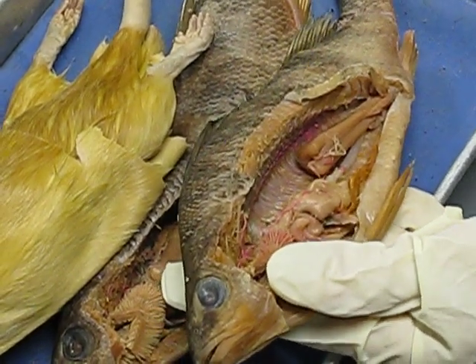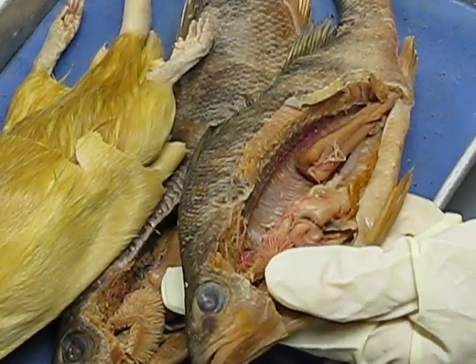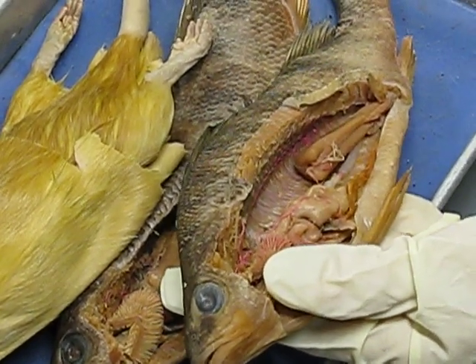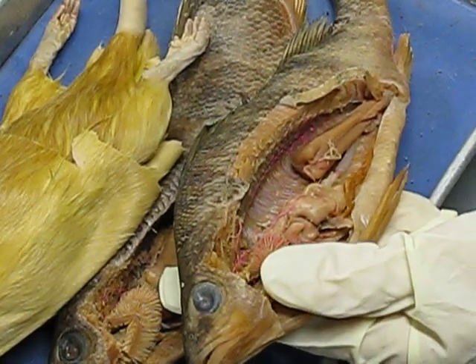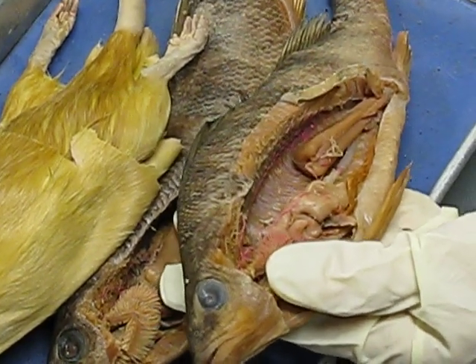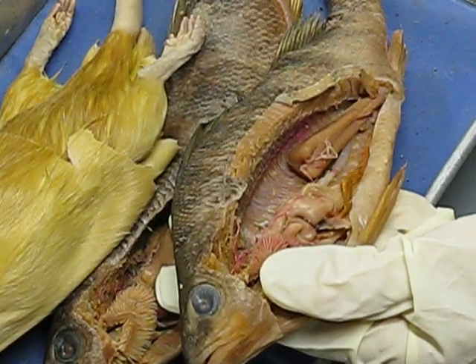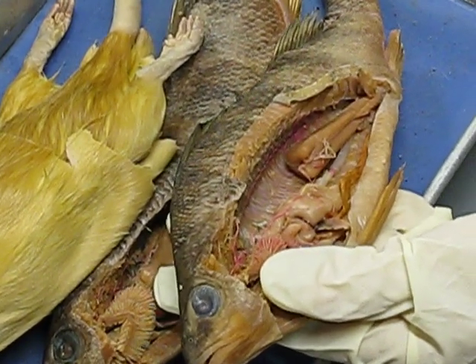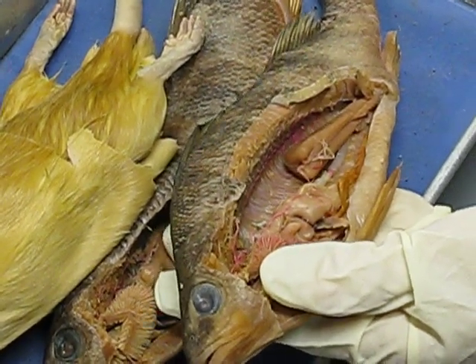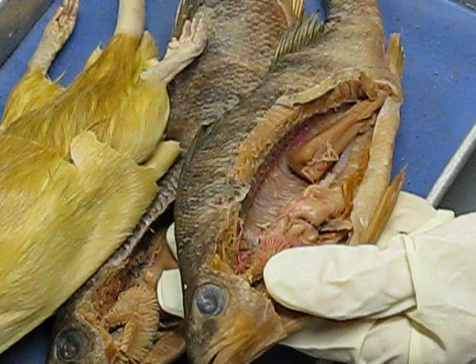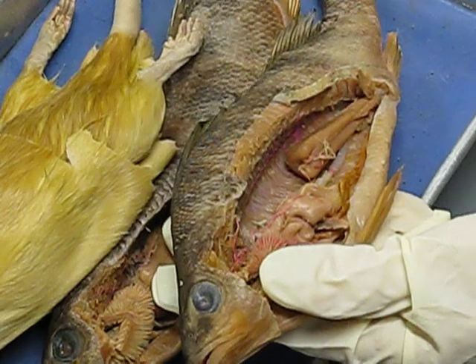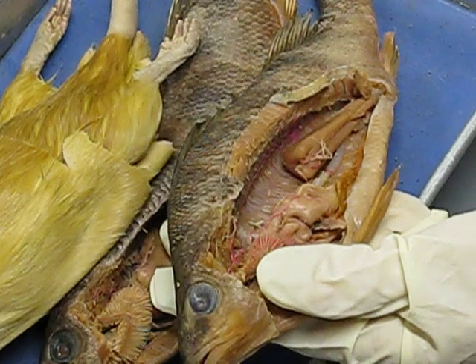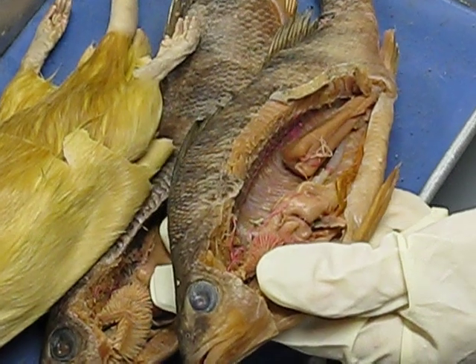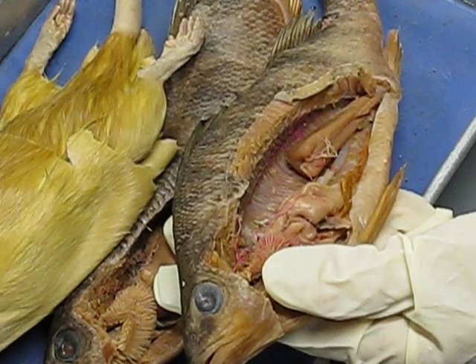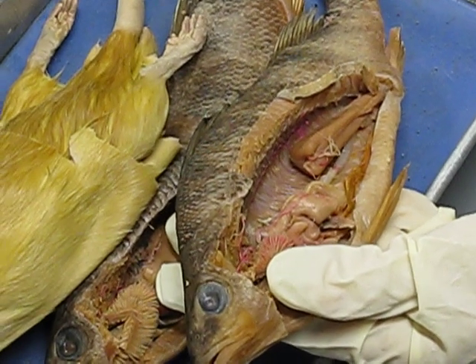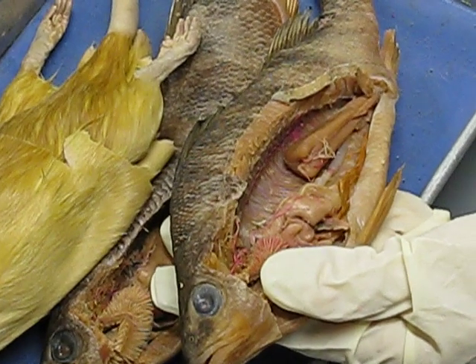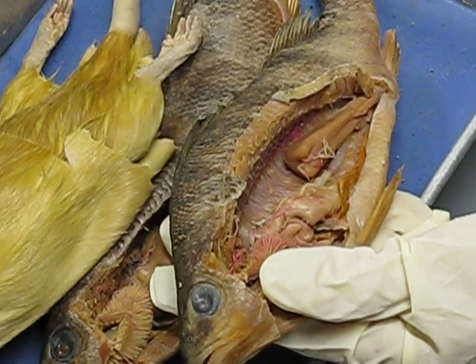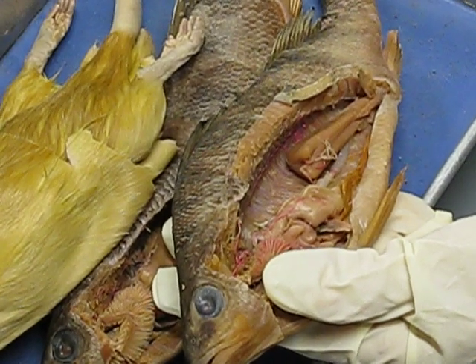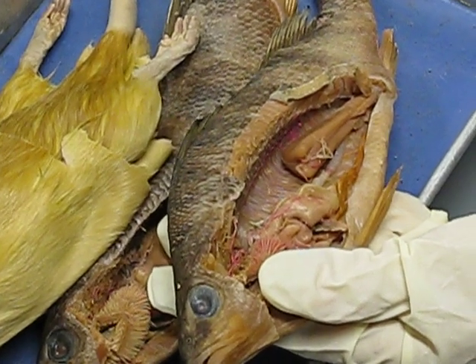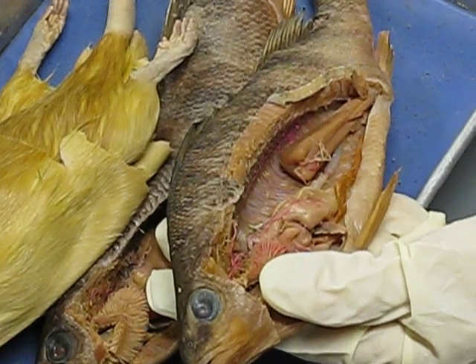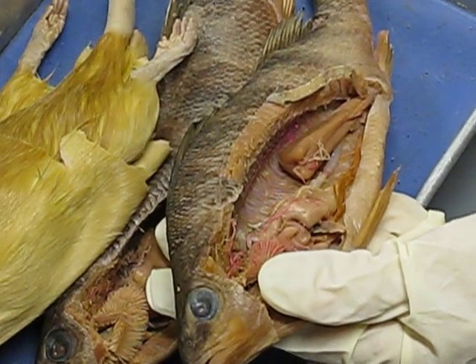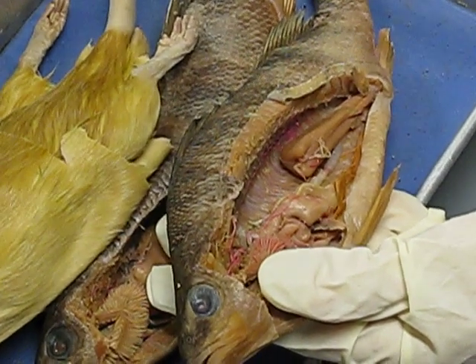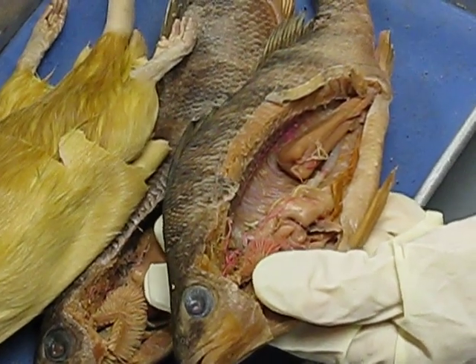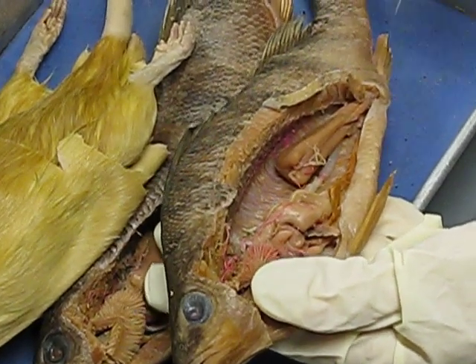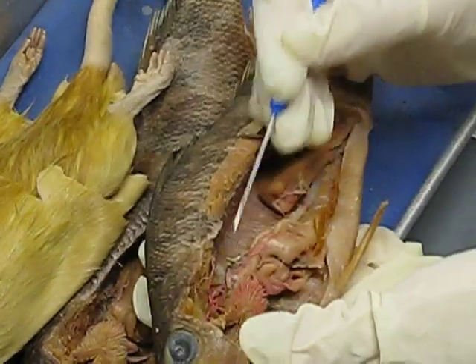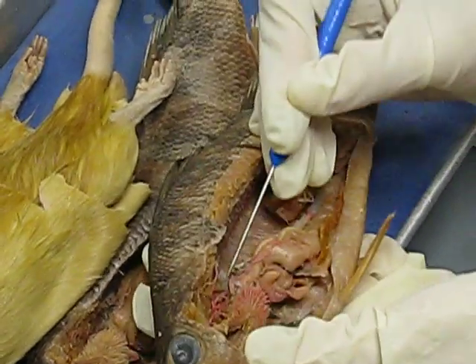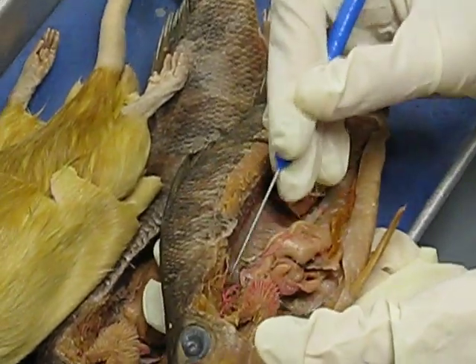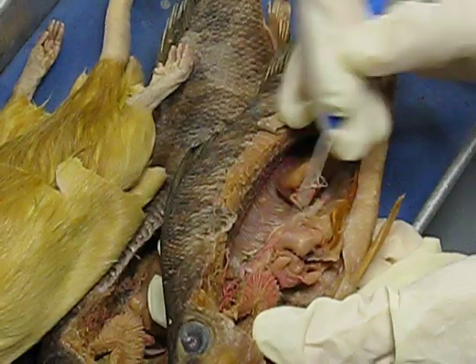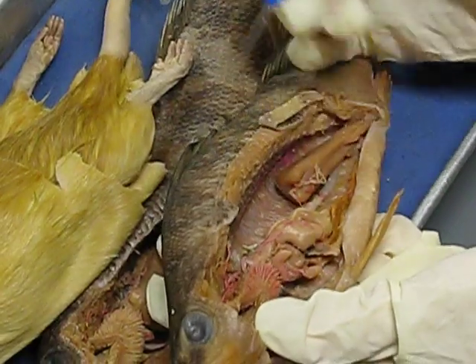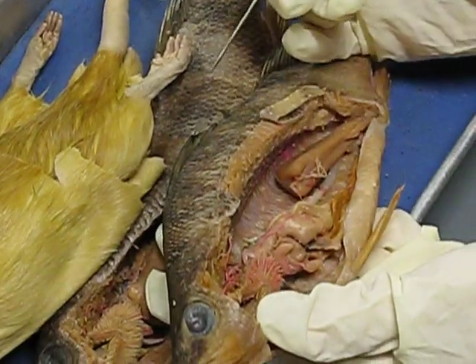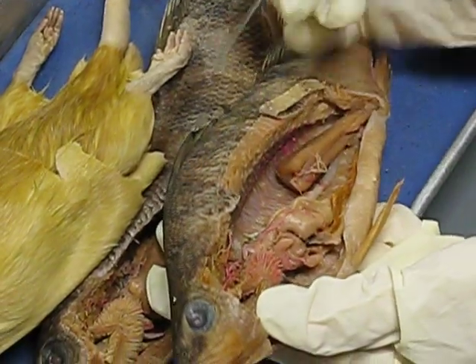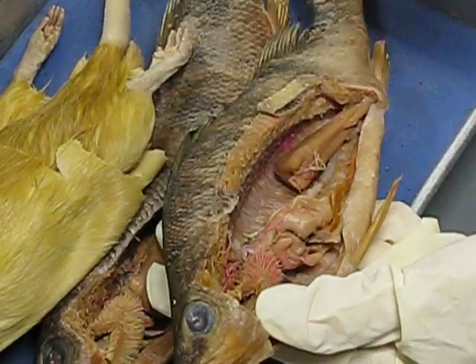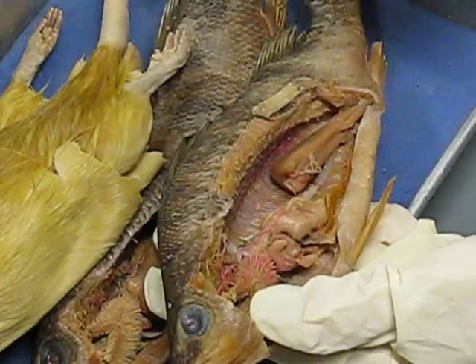So basically, you need to know the arteries — the name, like left subclavian, dorsal aorta, and celiac artery. And you need to know where they go to.